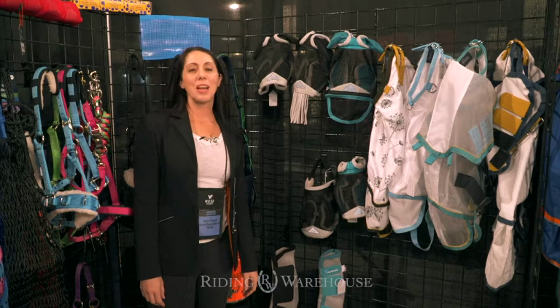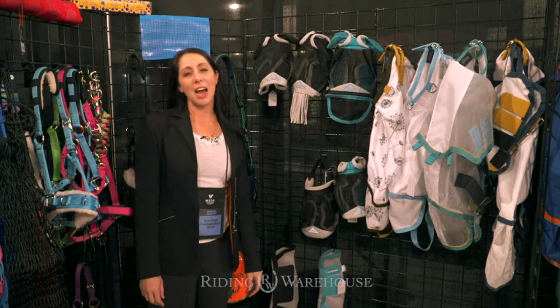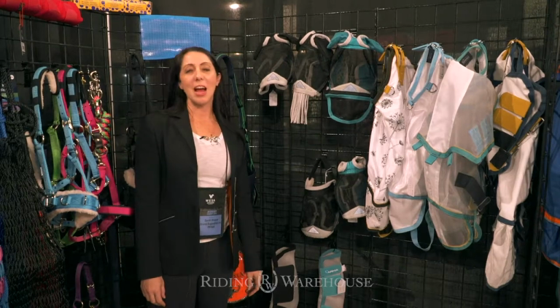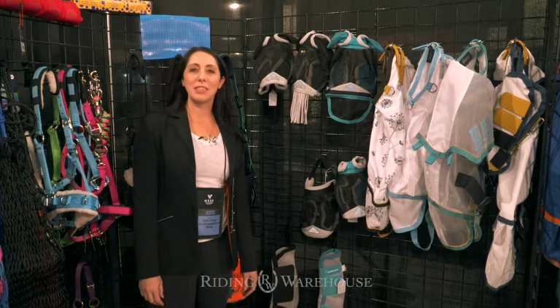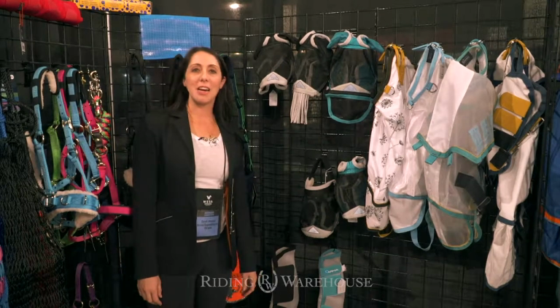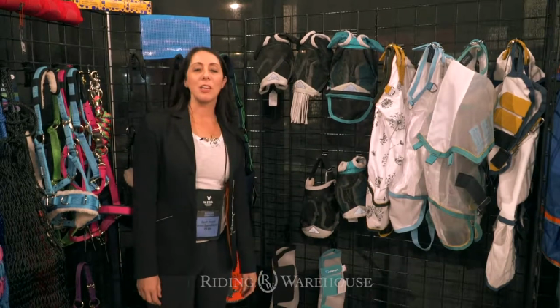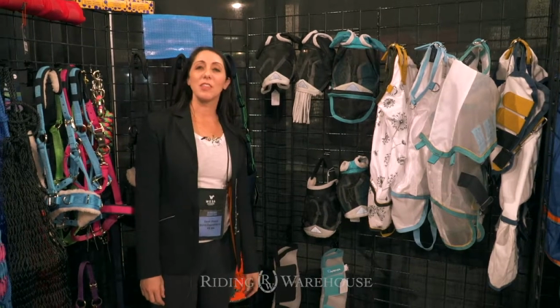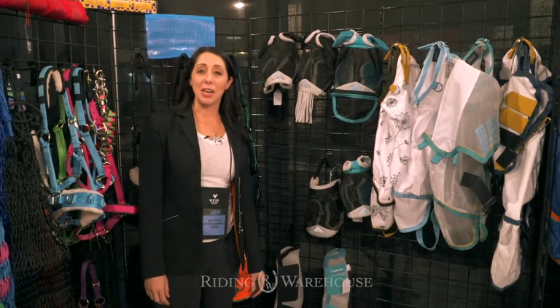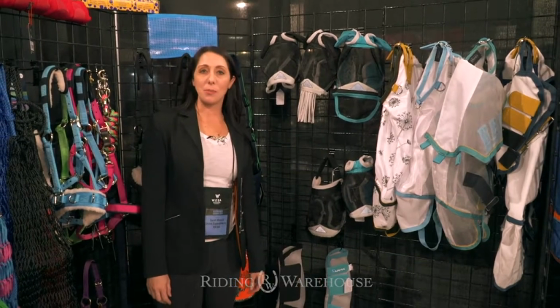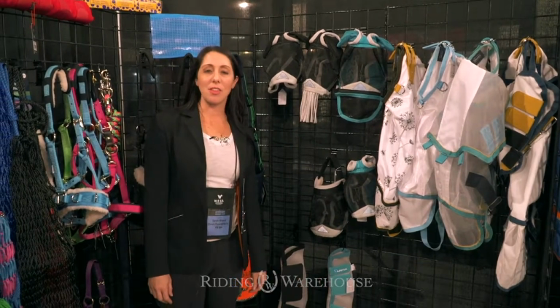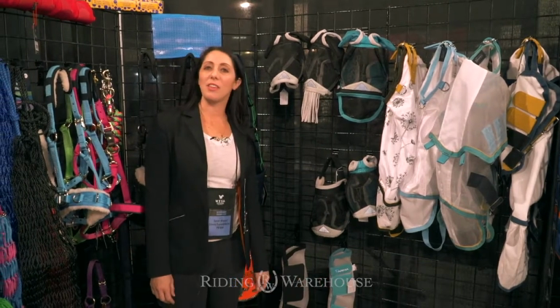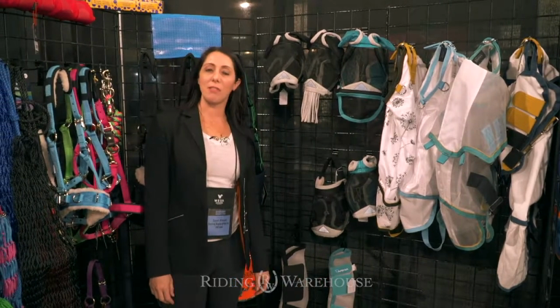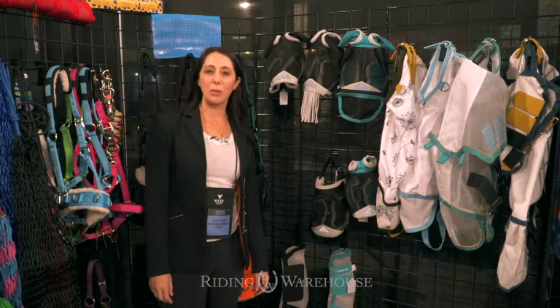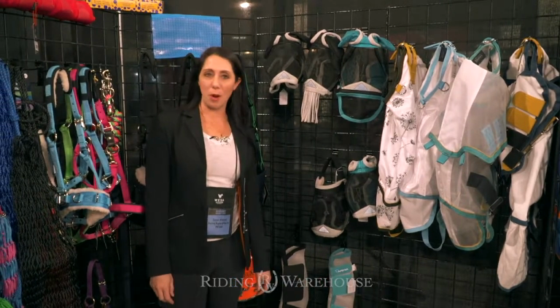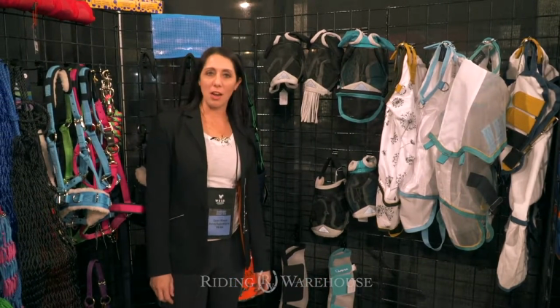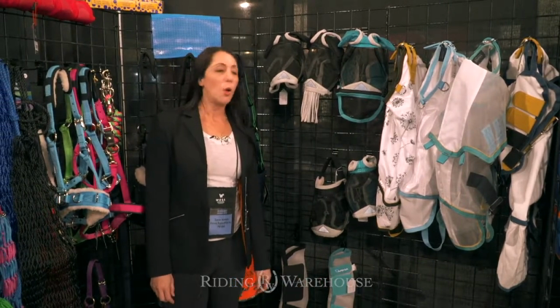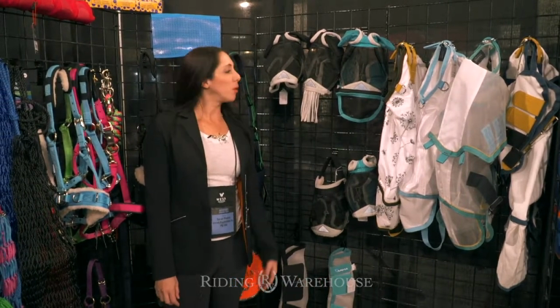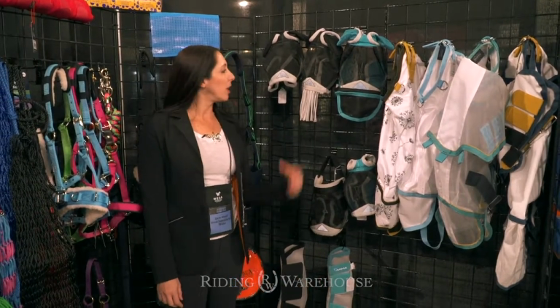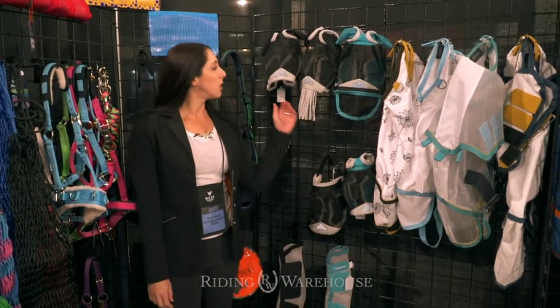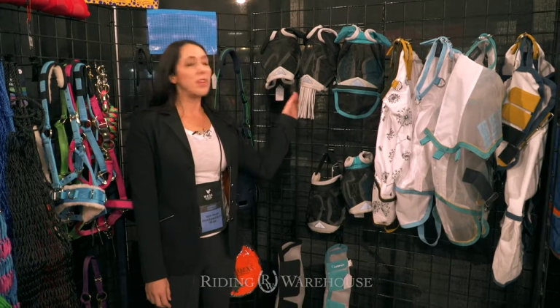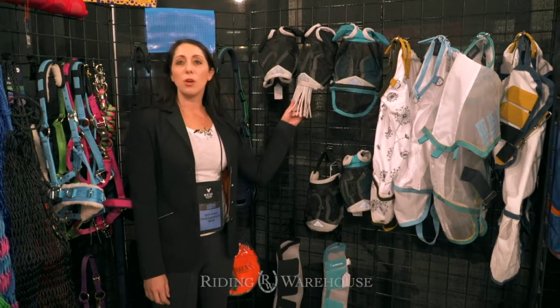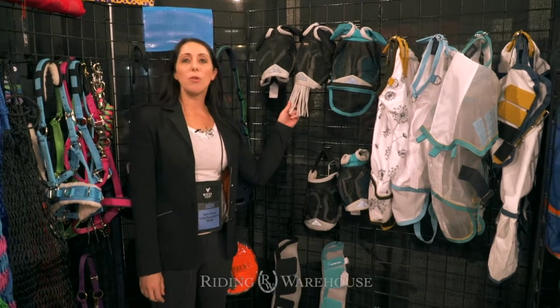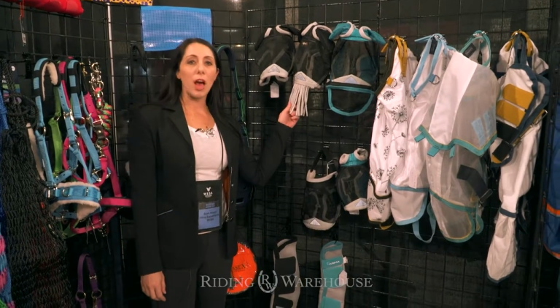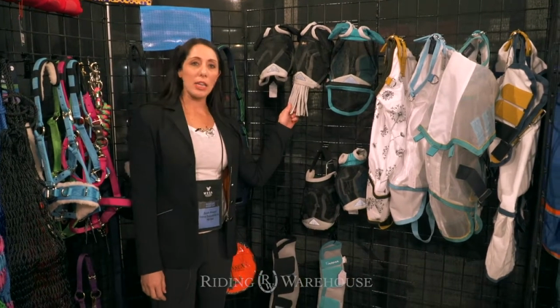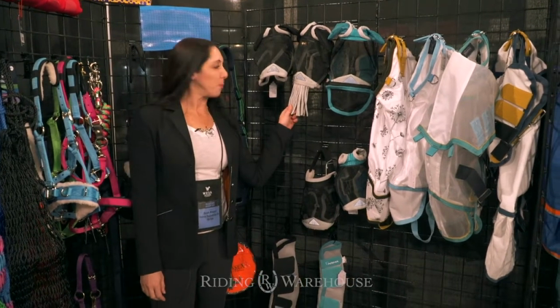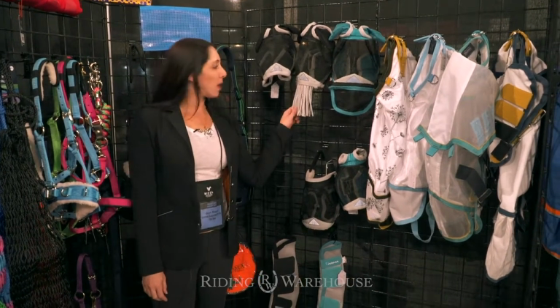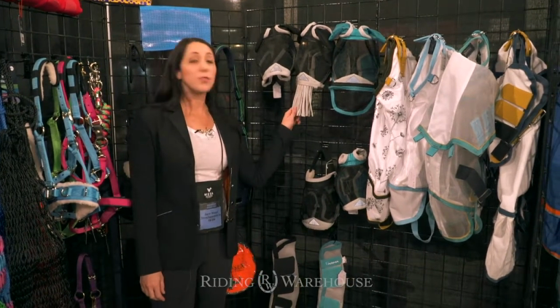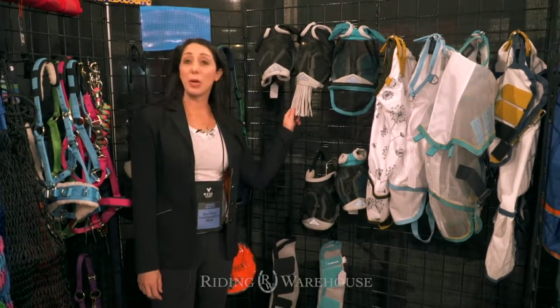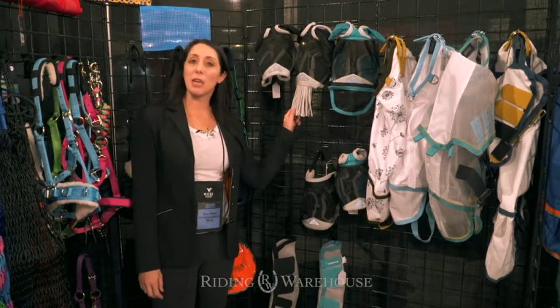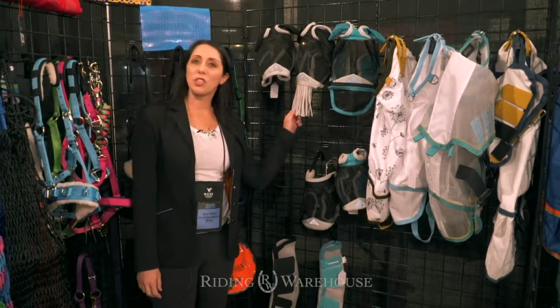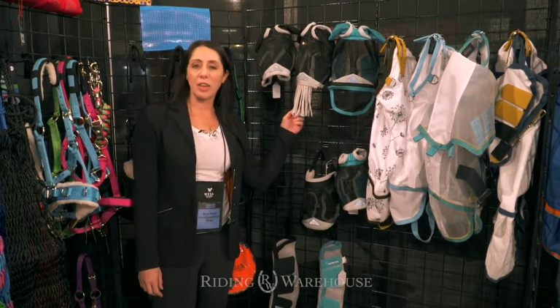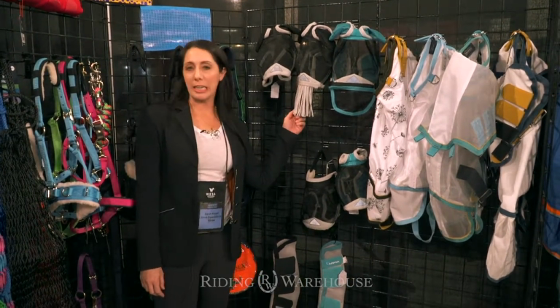Hi, I'm Sarah and I'm here in the Shires booth at the Denver WESA Market where we're looking at some of the new fly collection products for spring and summer 2019.